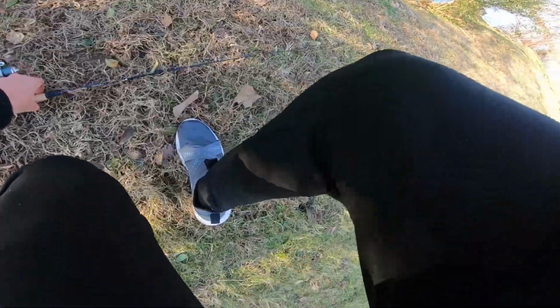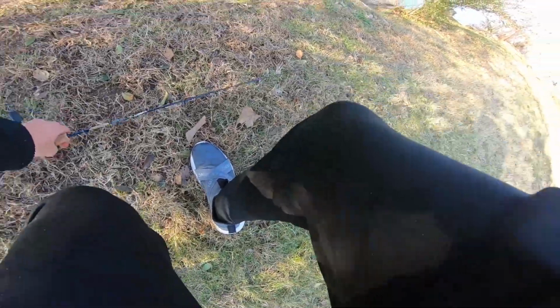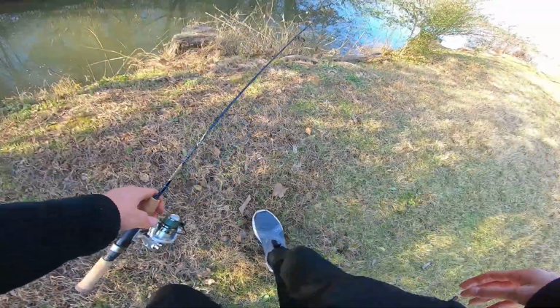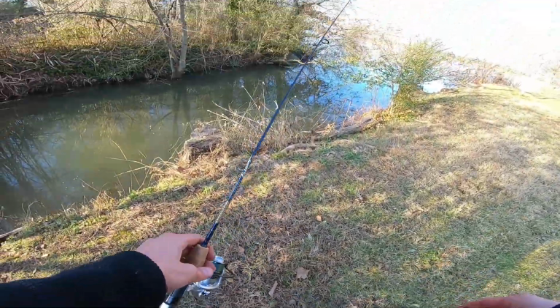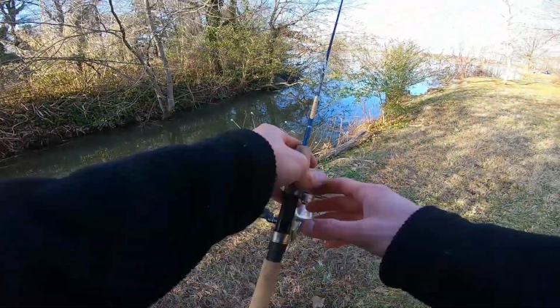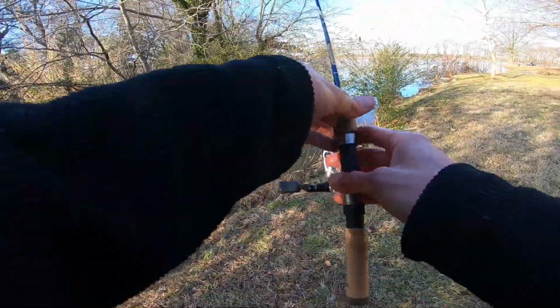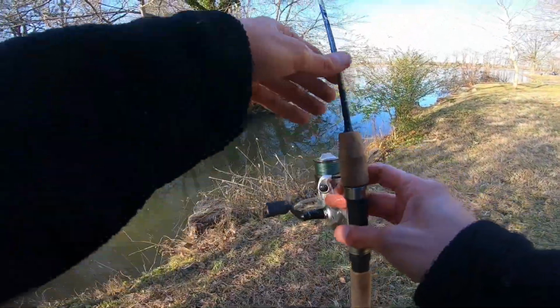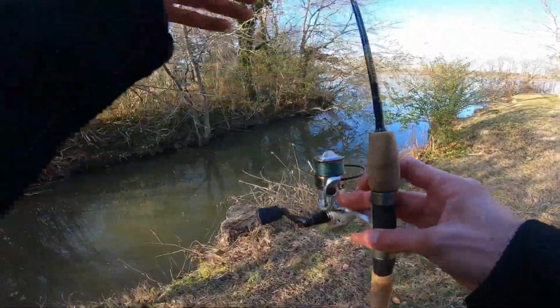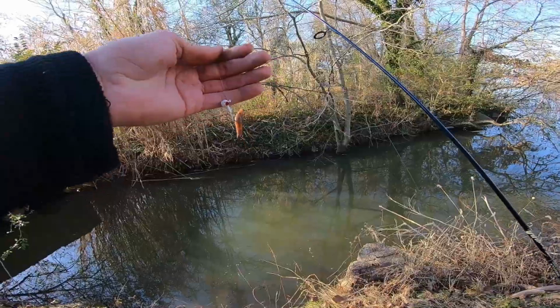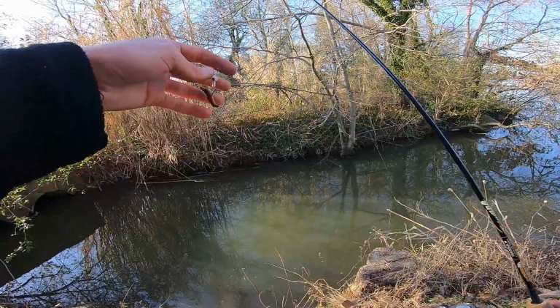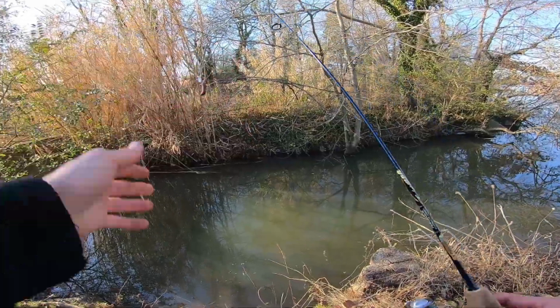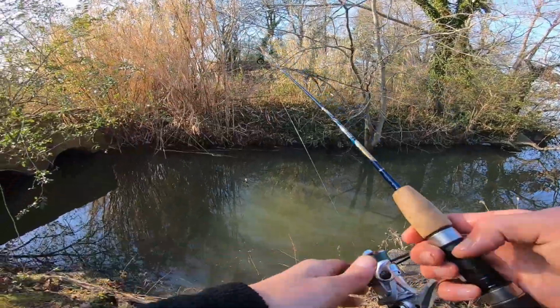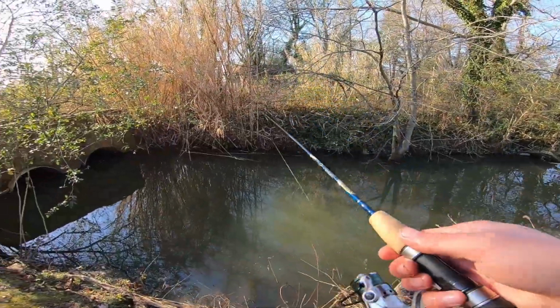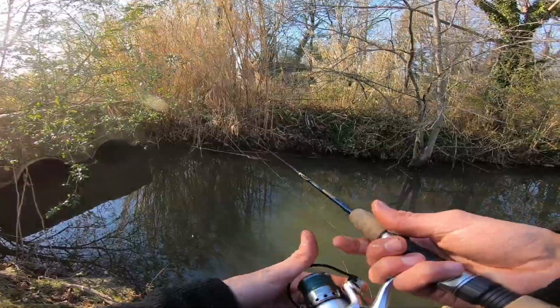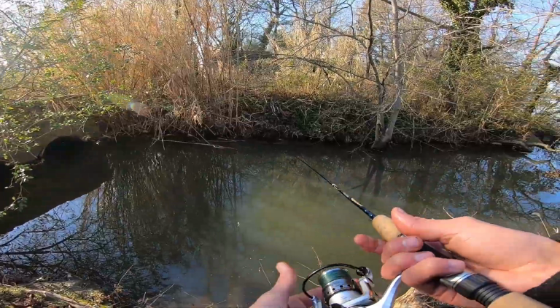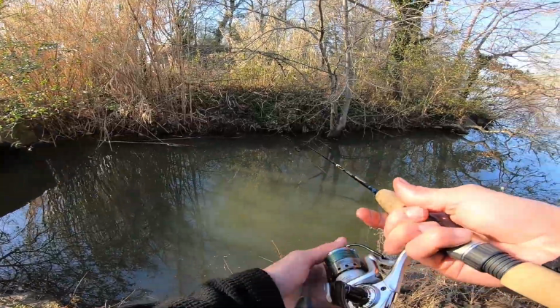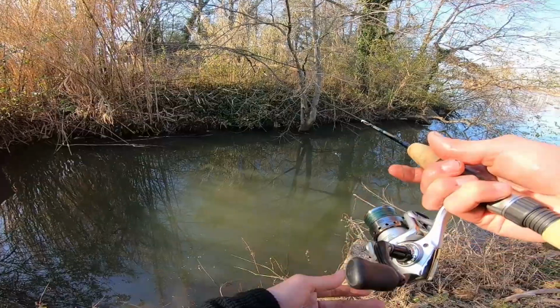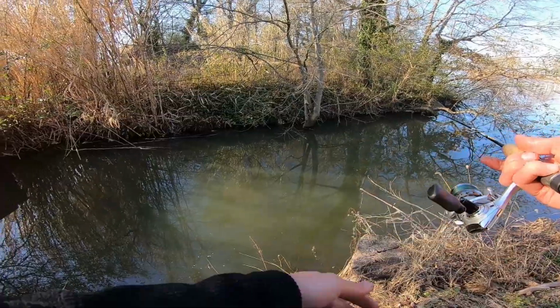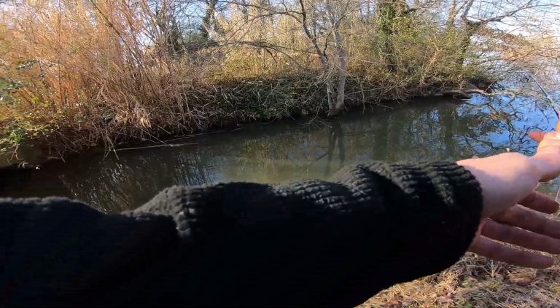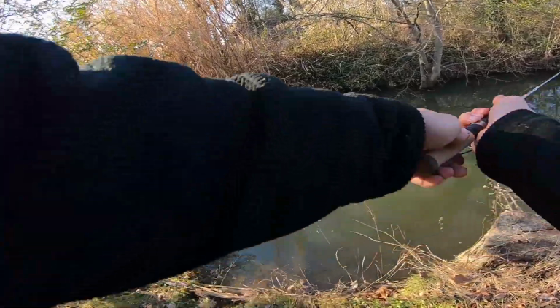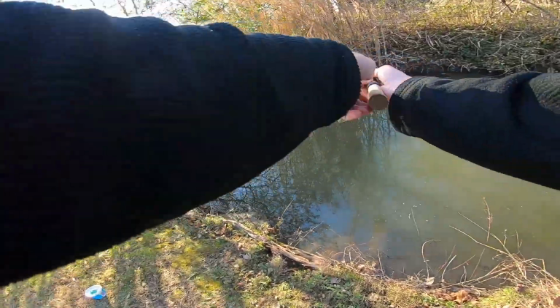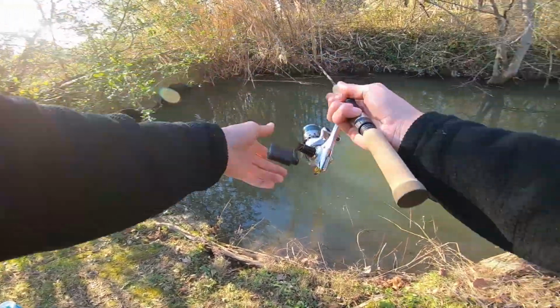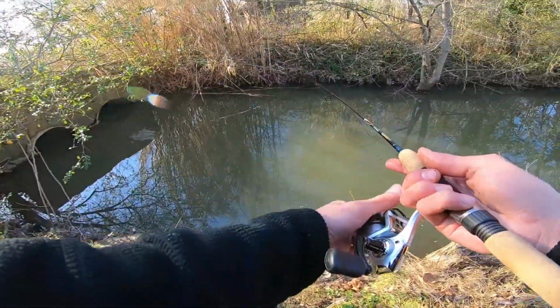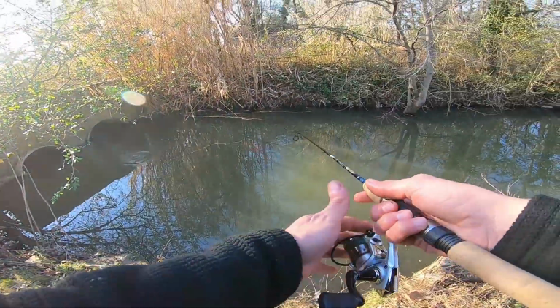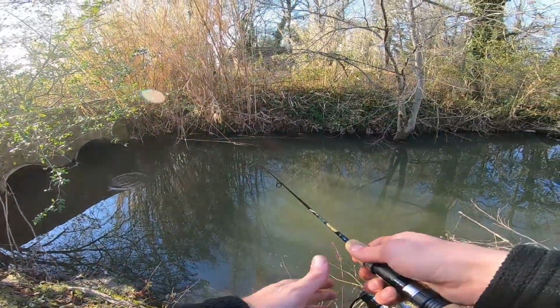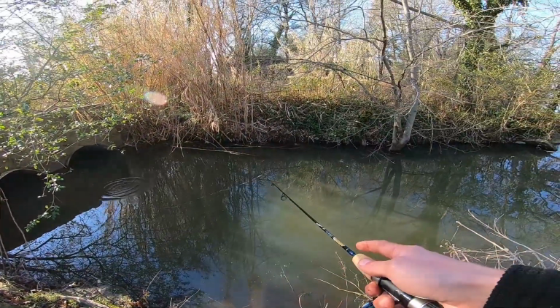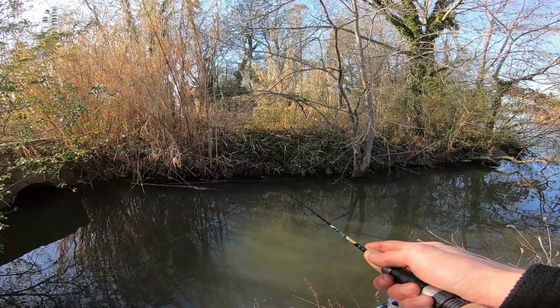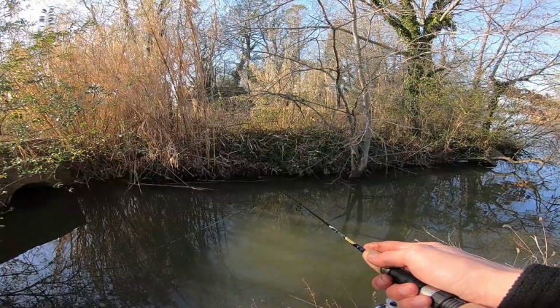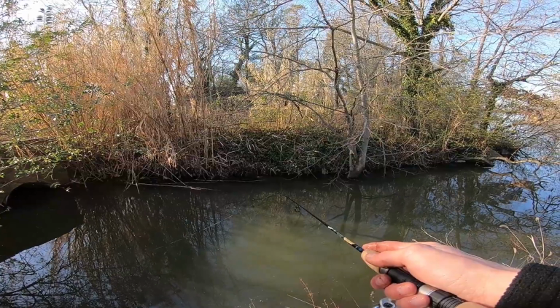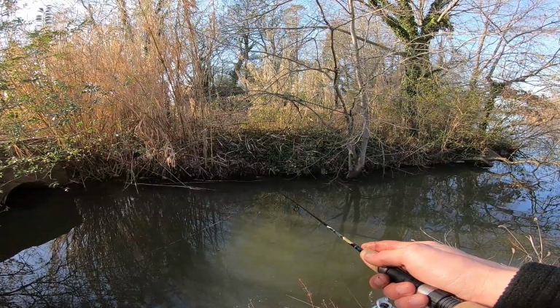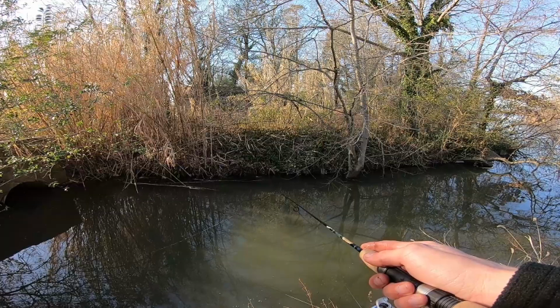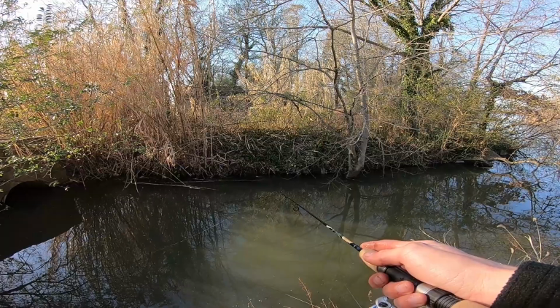Let's see if we can get another one — I still have my worm on here. They're probably all stacked up in here. Oh look at that, I literally just got hit again!